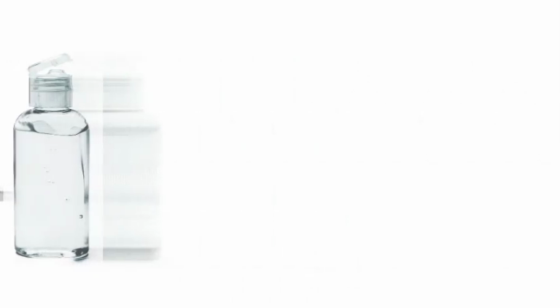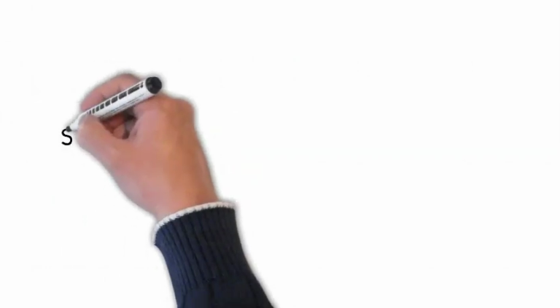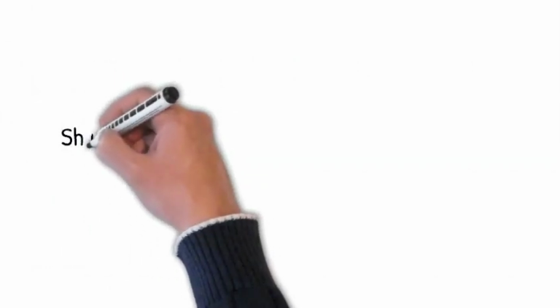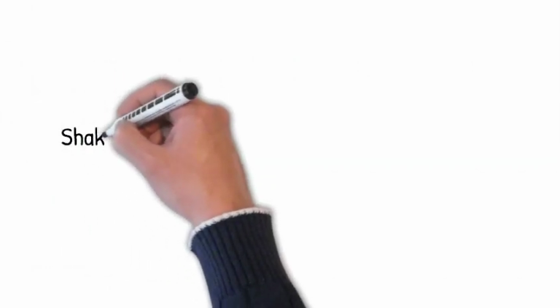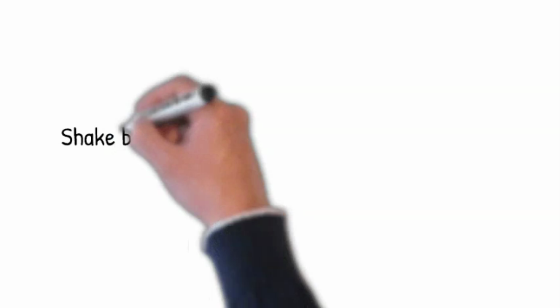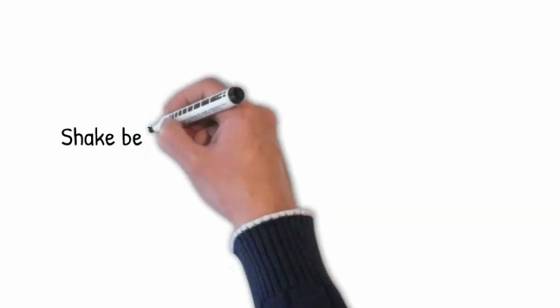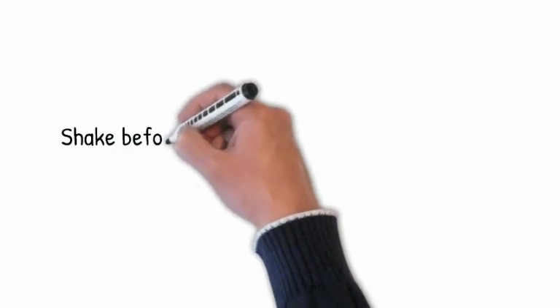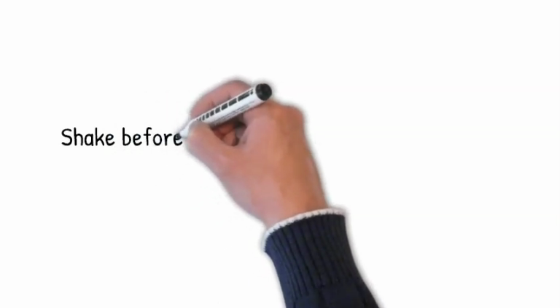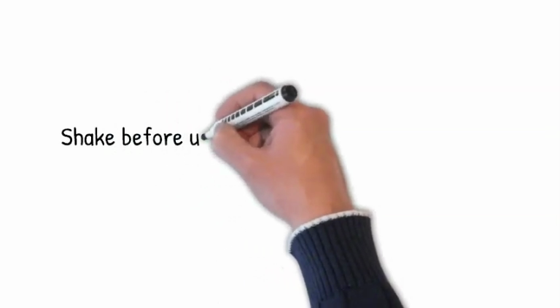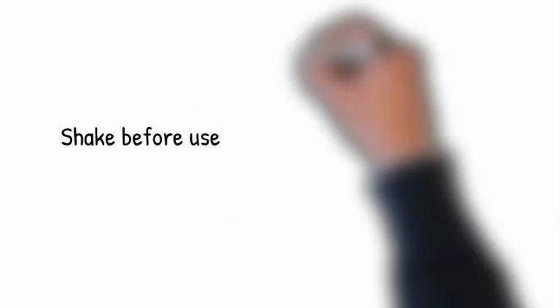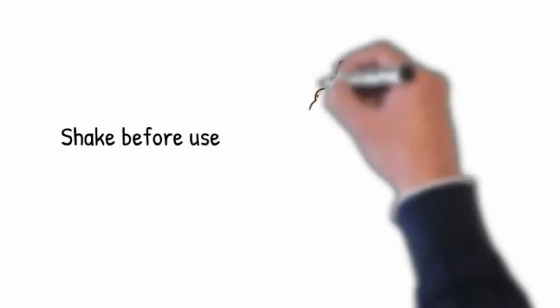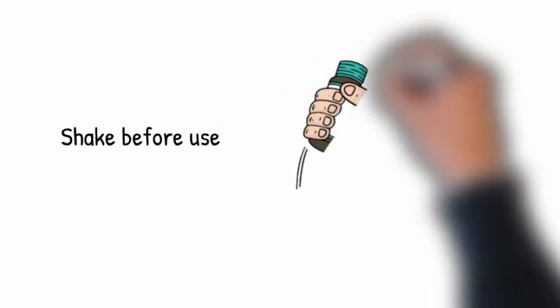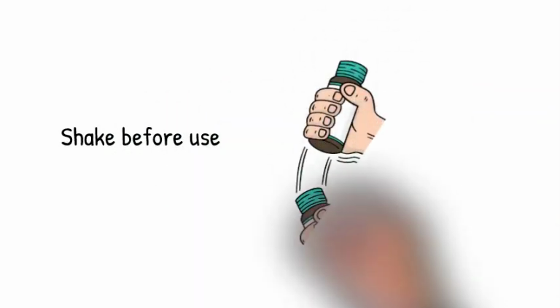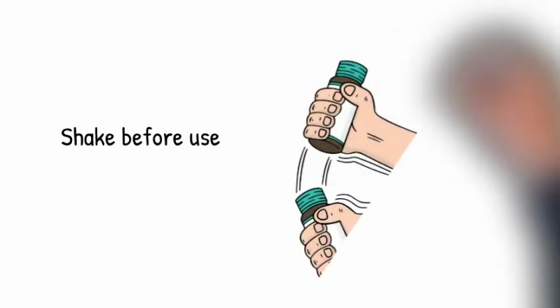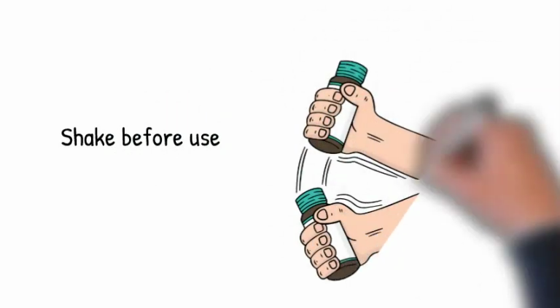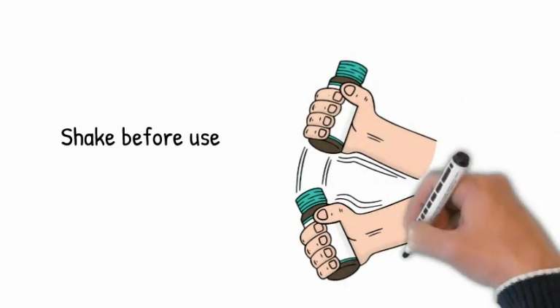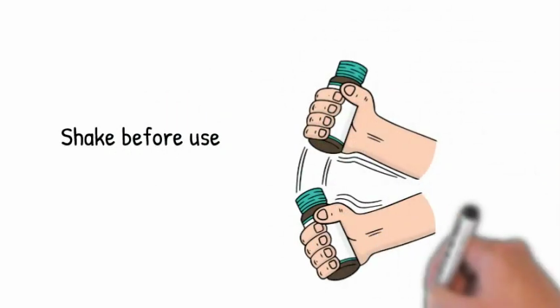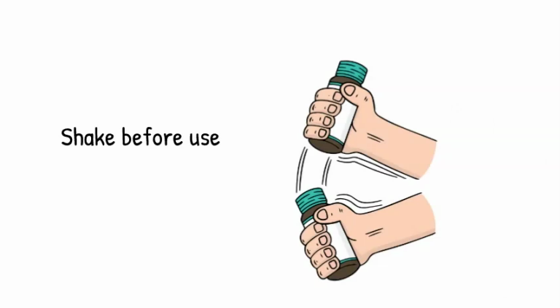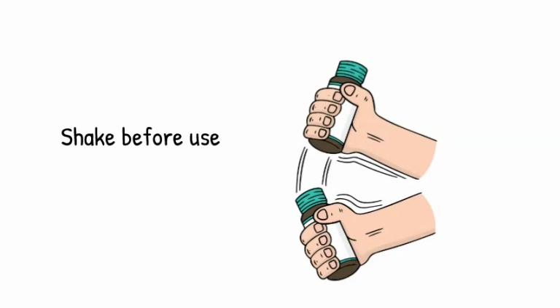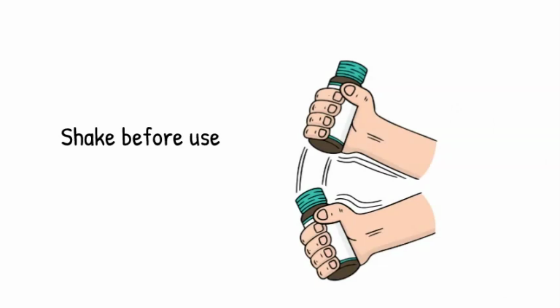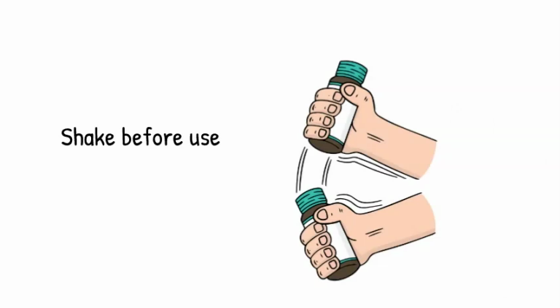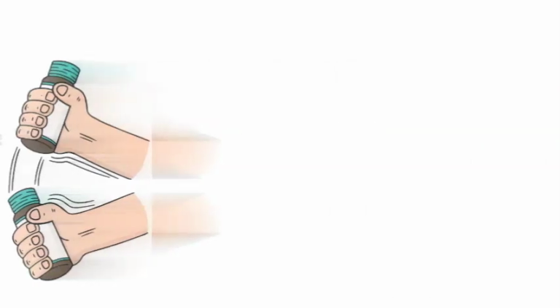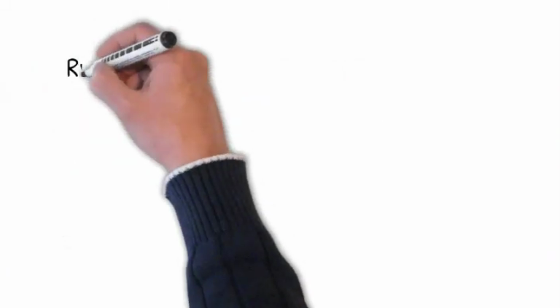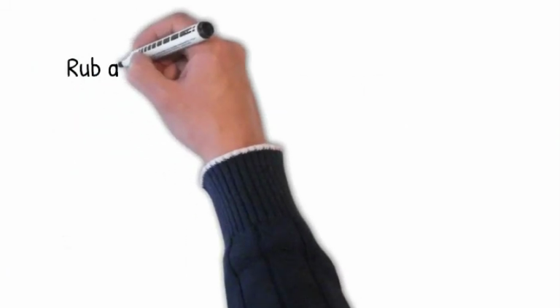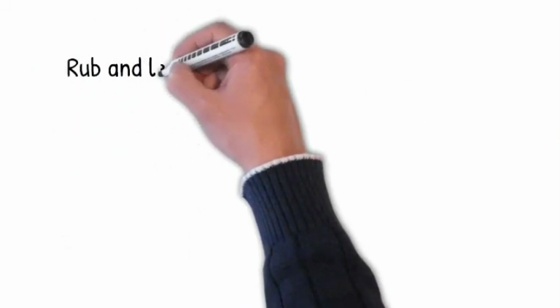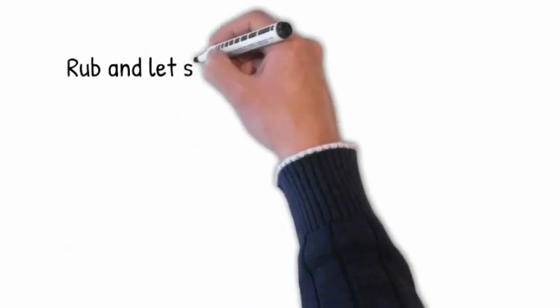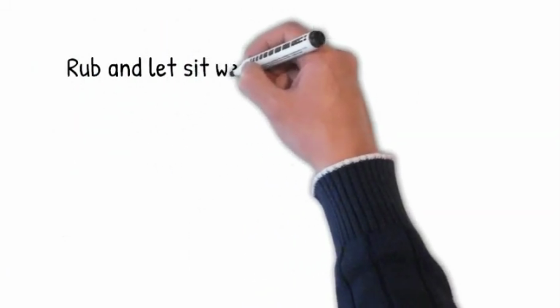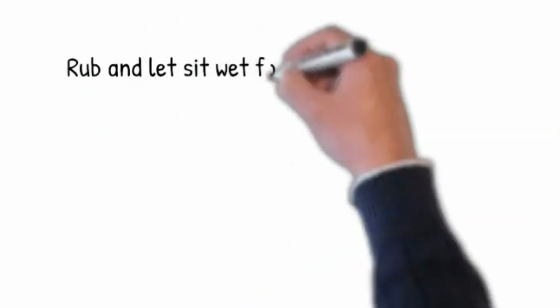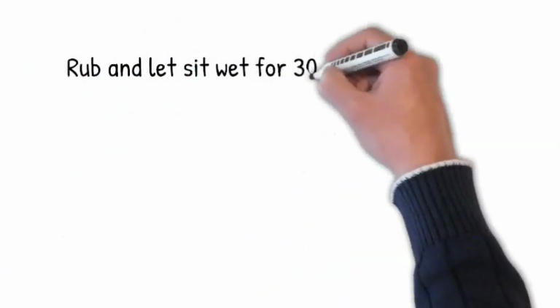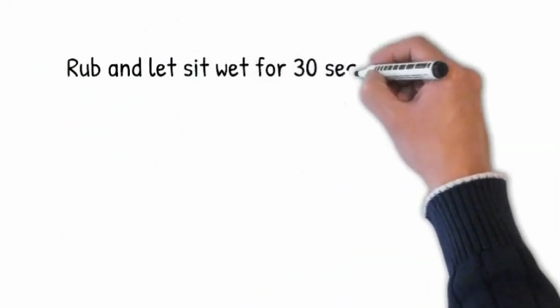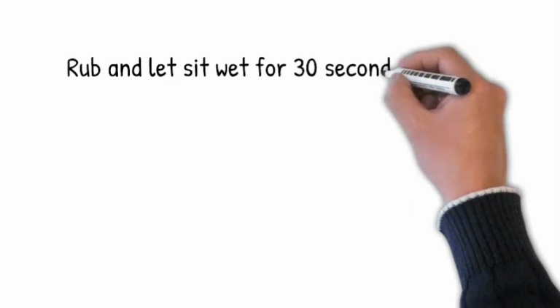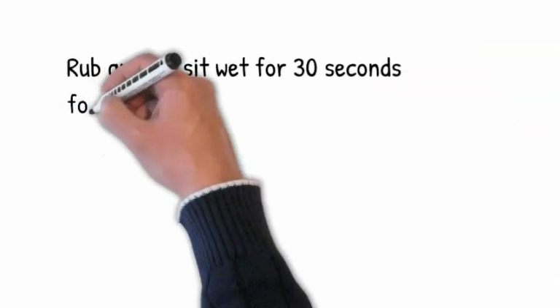Now, shake well before use. Rub and keep the solution wet for at least 30 seconds for maximum benefit.